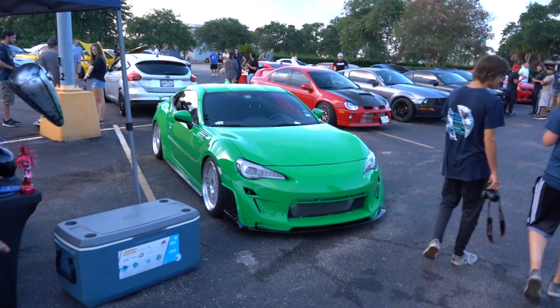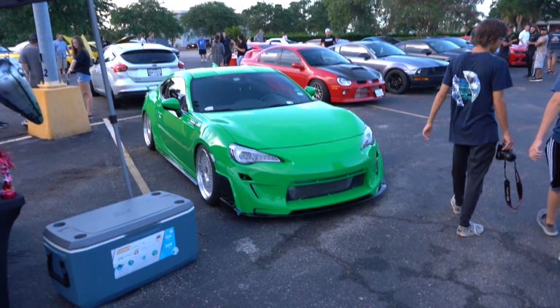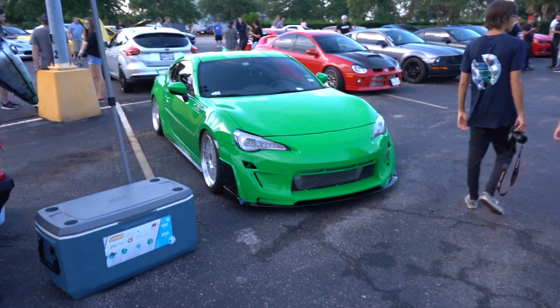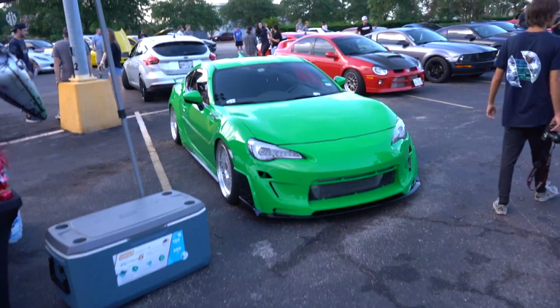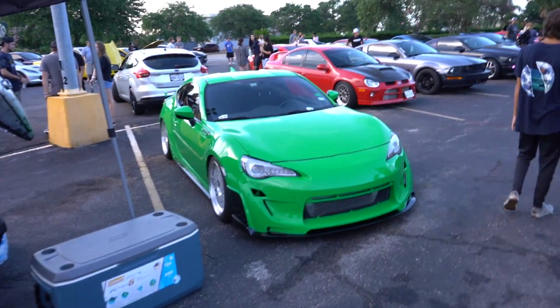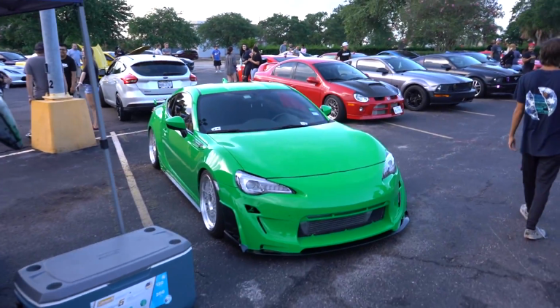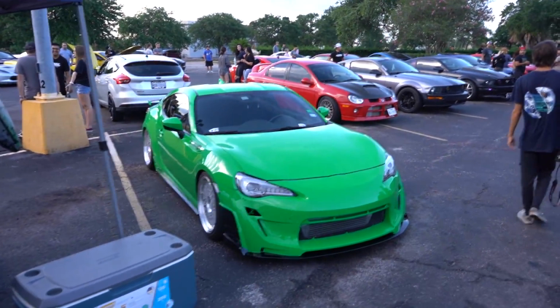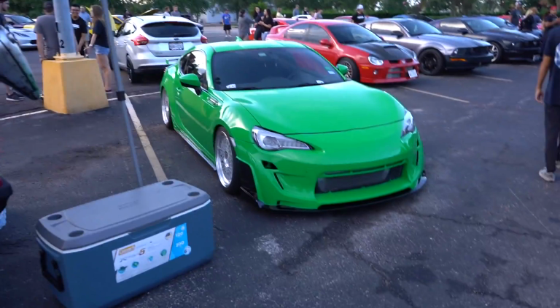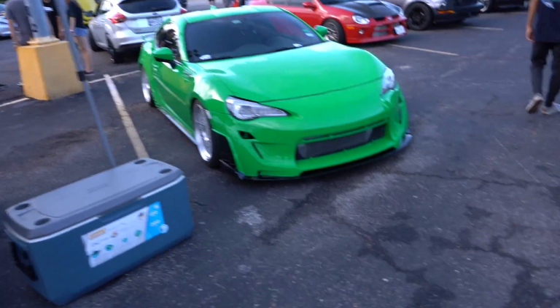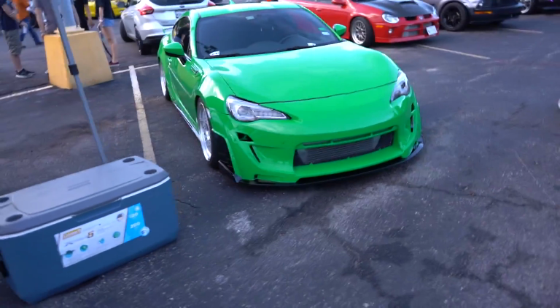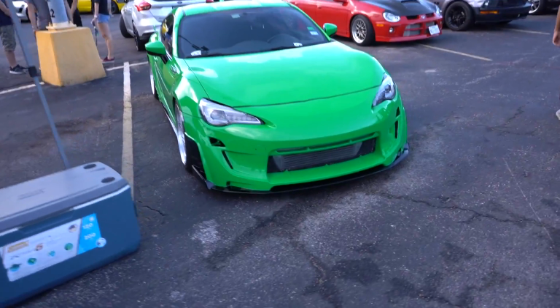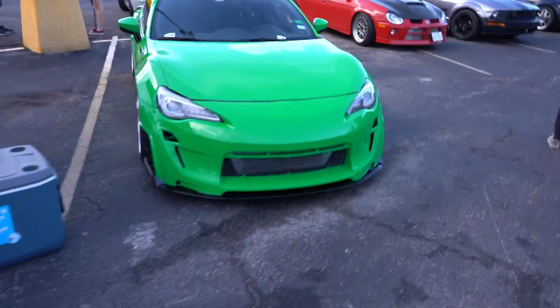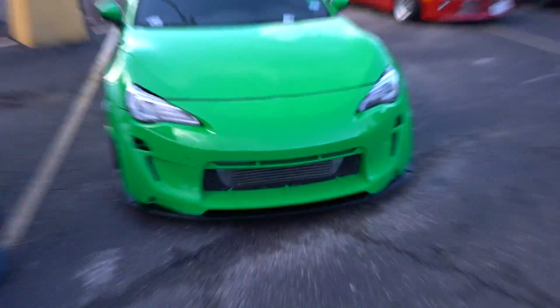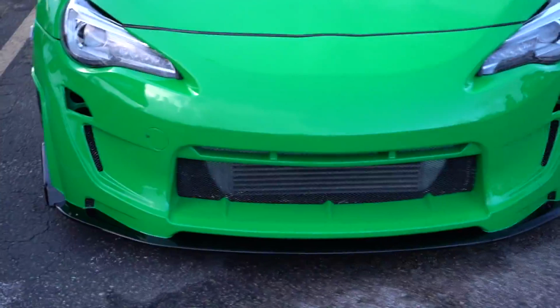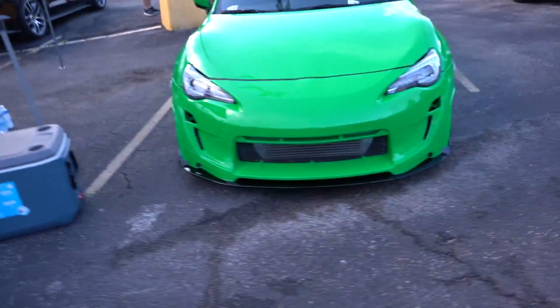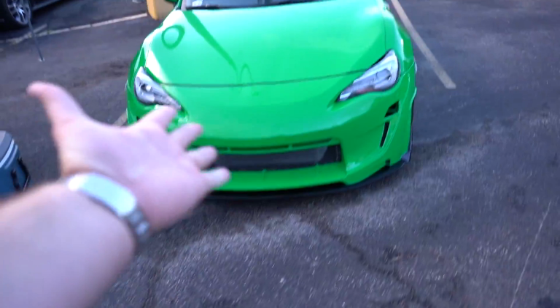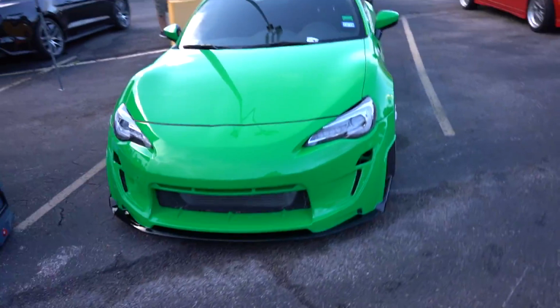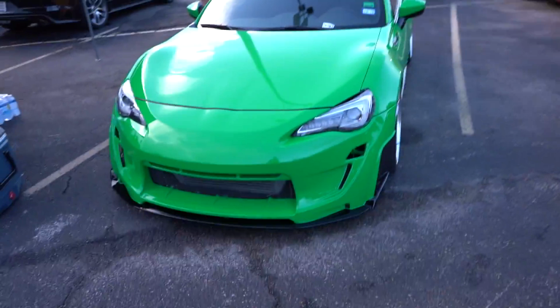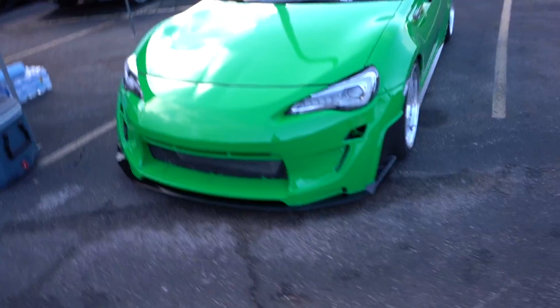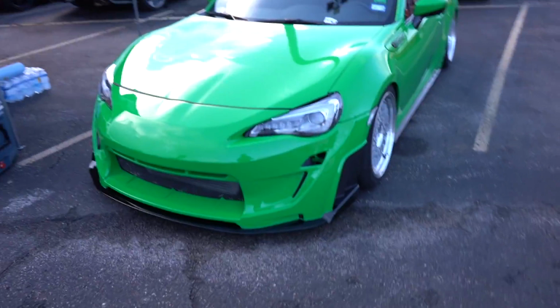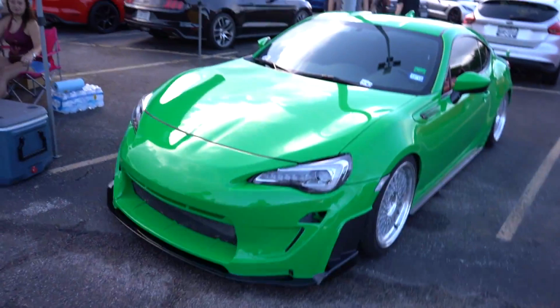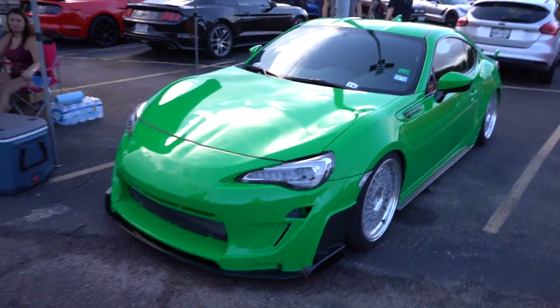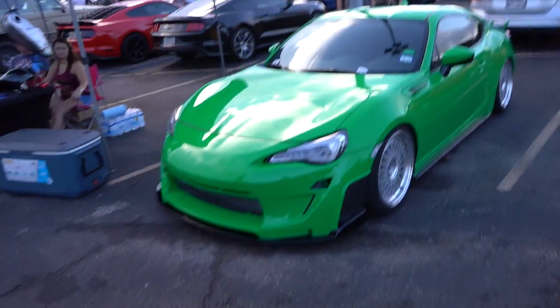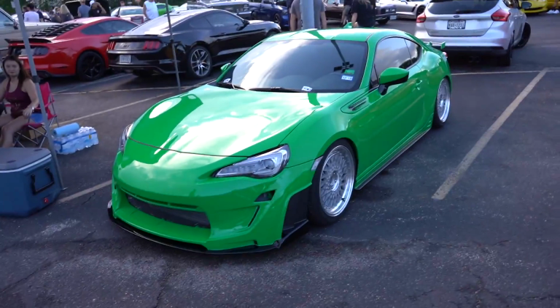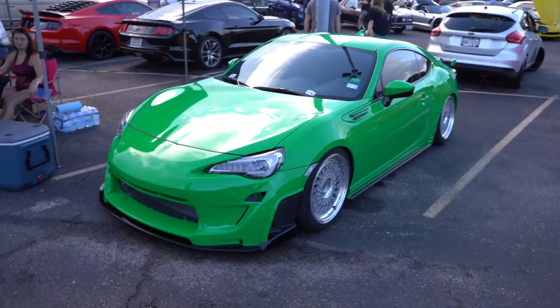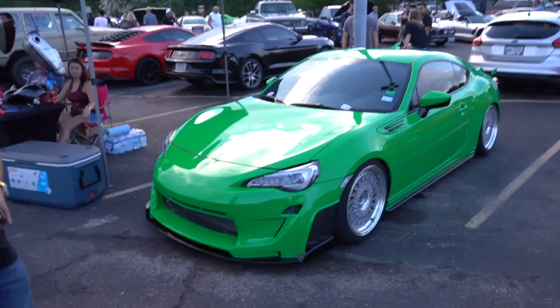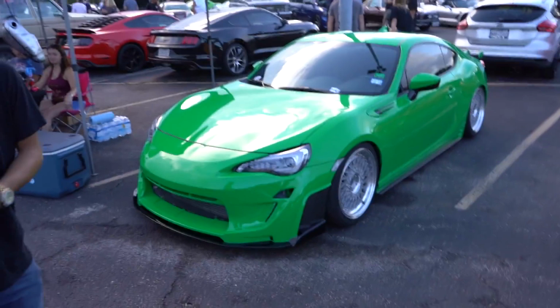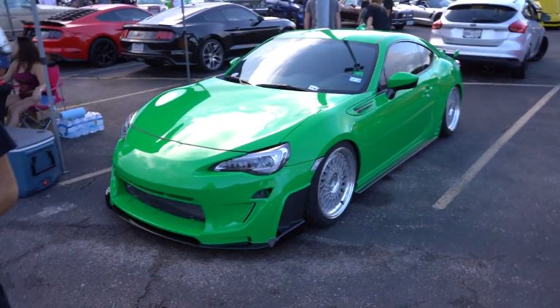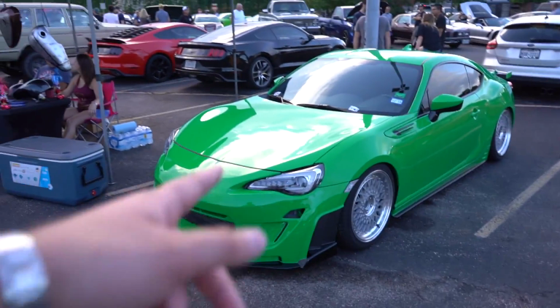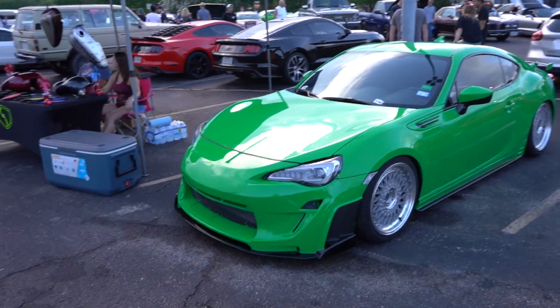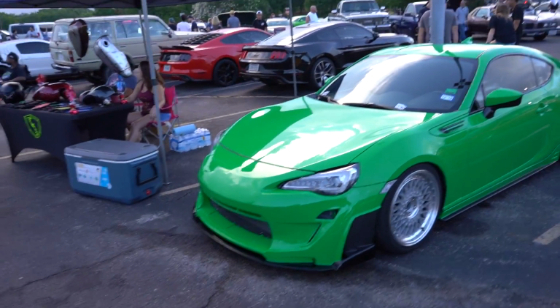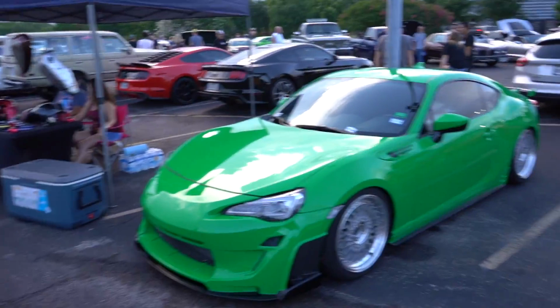Looks like you got a boosted BRZ or FRS or something here. This color is pretty sick. I see a big ol' intercooler under there. You could boost the car now or throw an ol' LS motor in one of these, but this looks good. I like that color a whole lot.